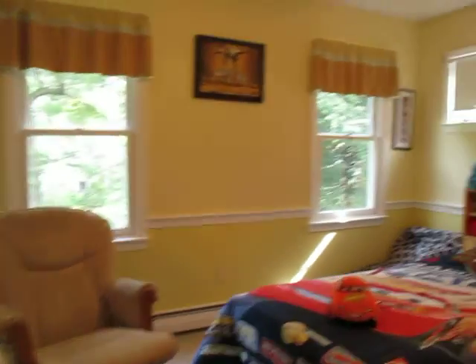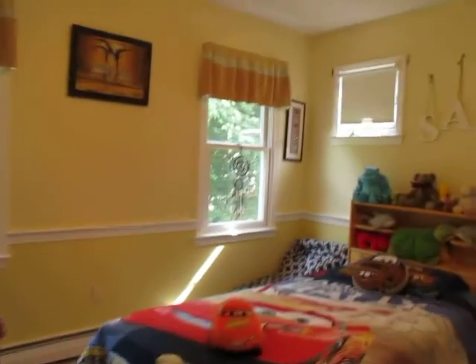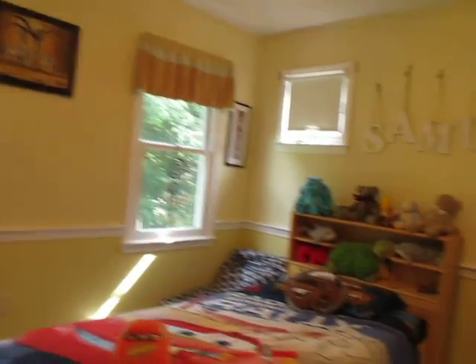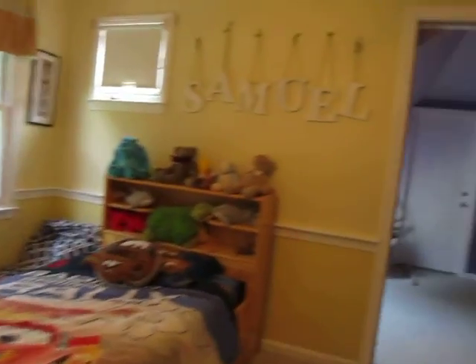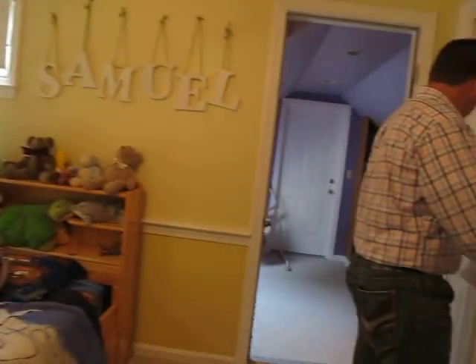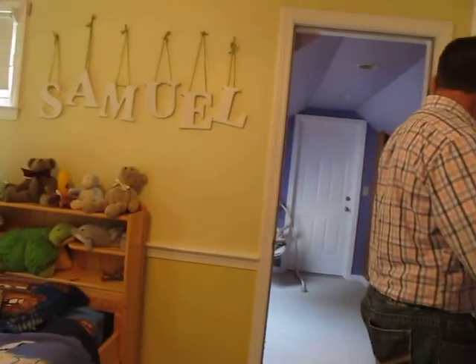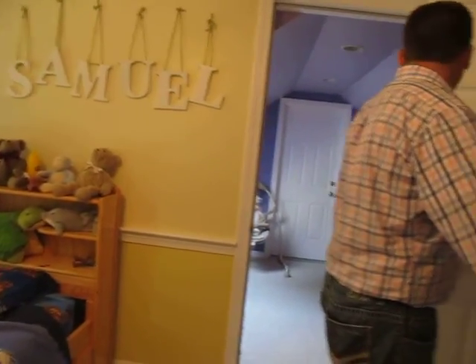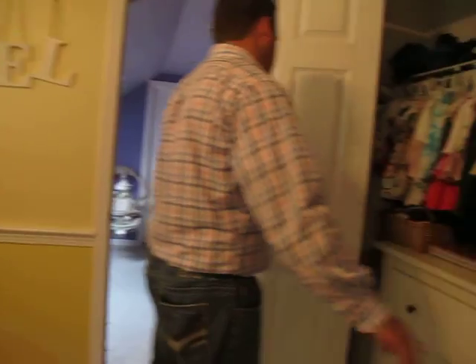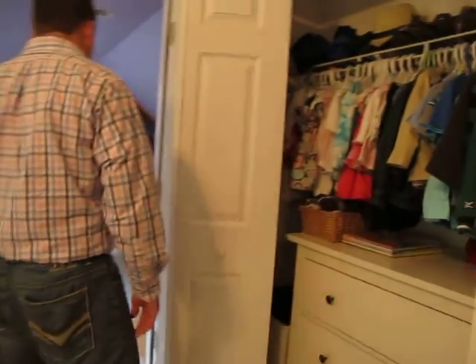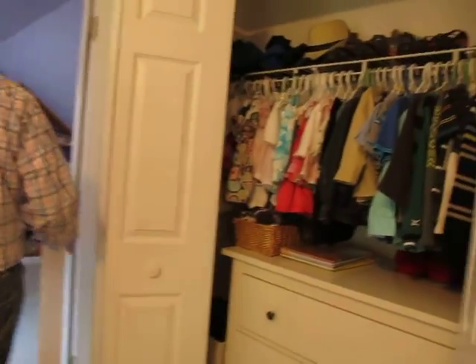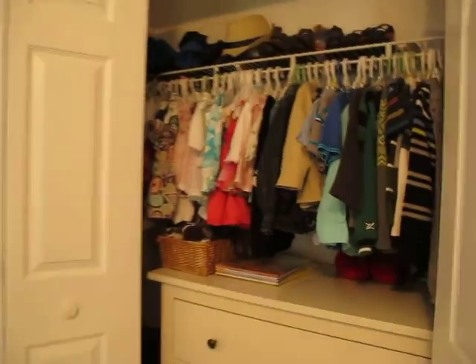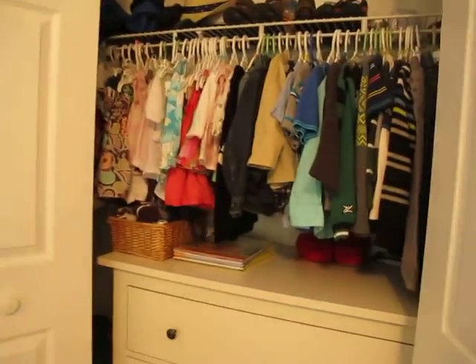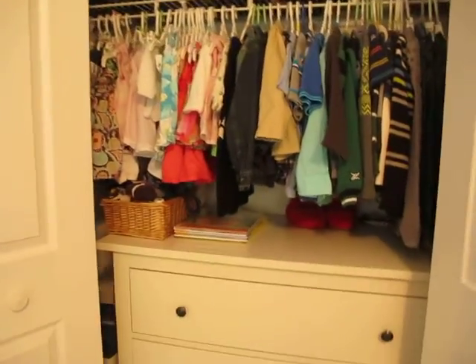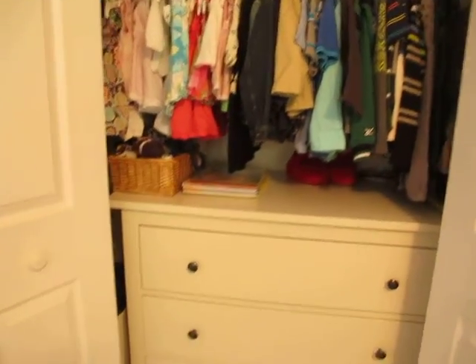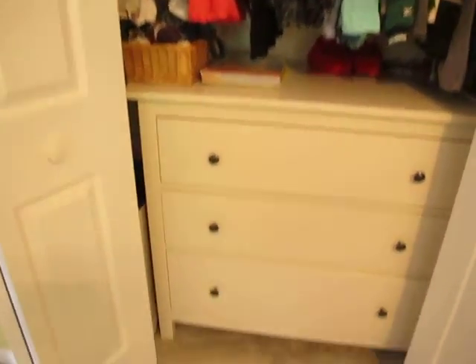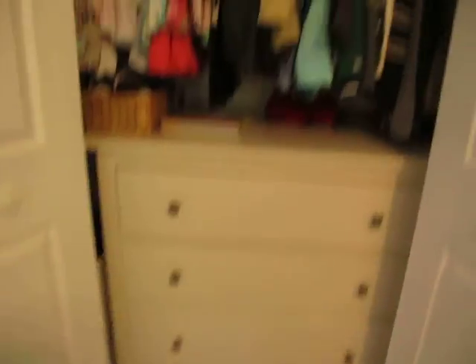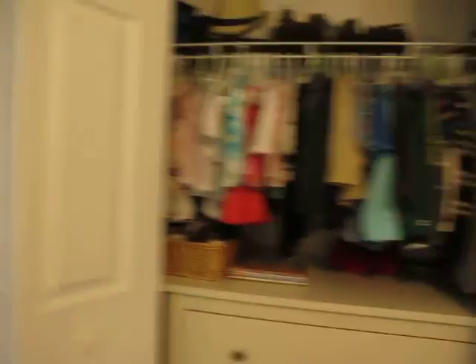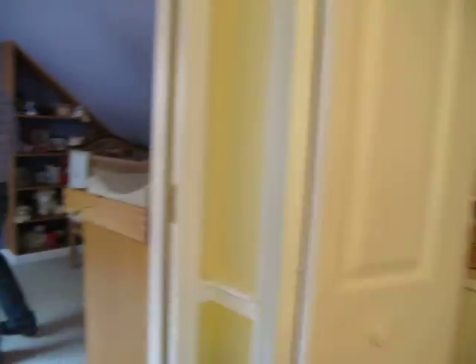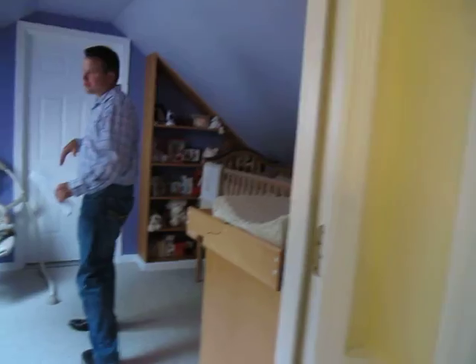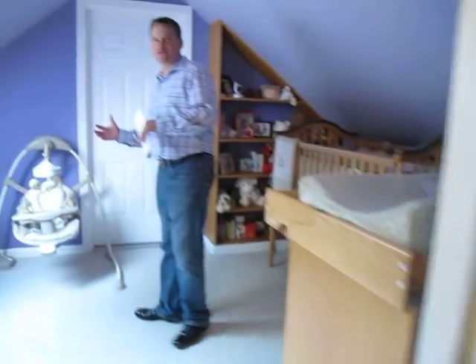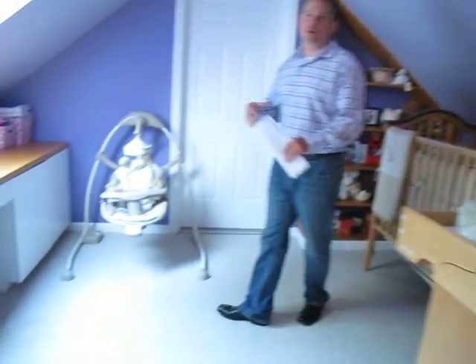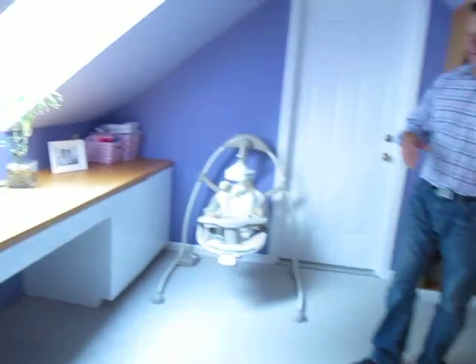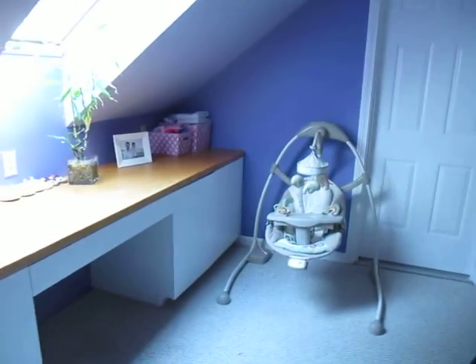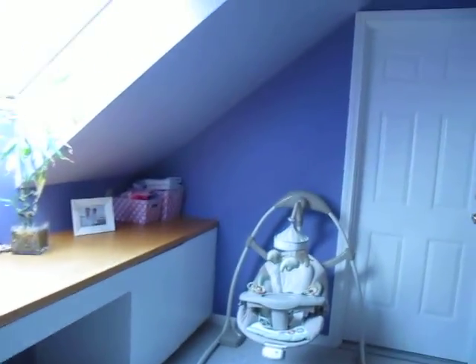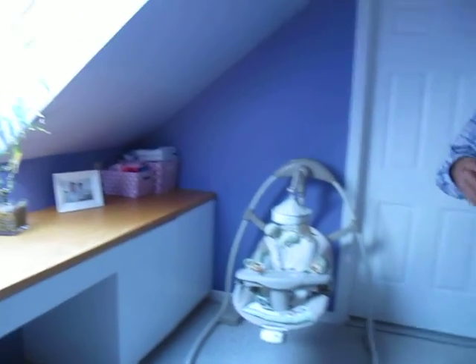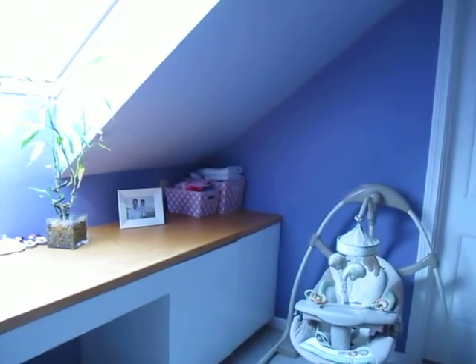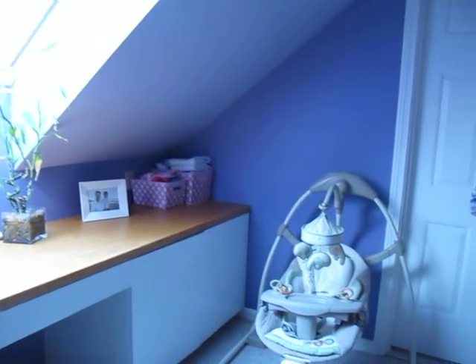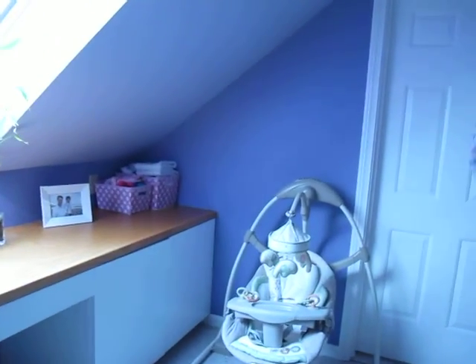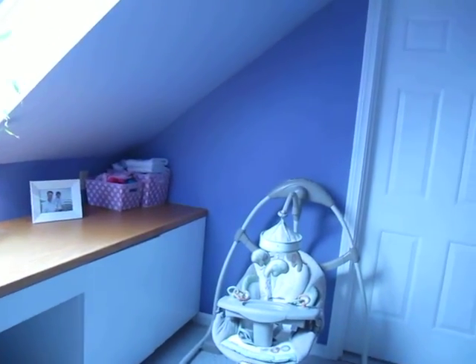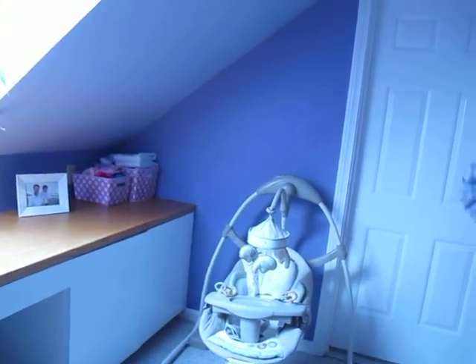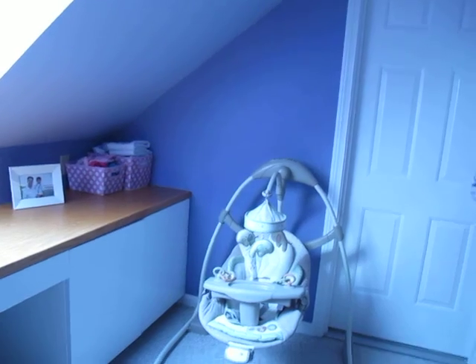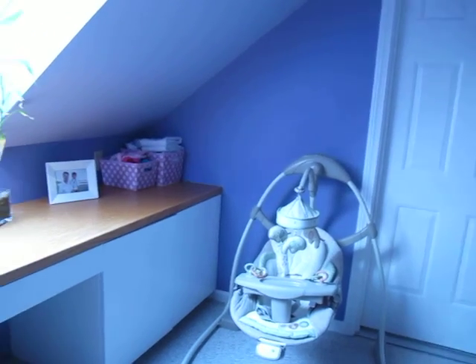Nice big white closet. And then through to the nursery — fourth bedroom, office, whatever you want to call it. I talked to Victor about it; it's kind of a weird layout where you have to go through one bedroom through another bedroom.